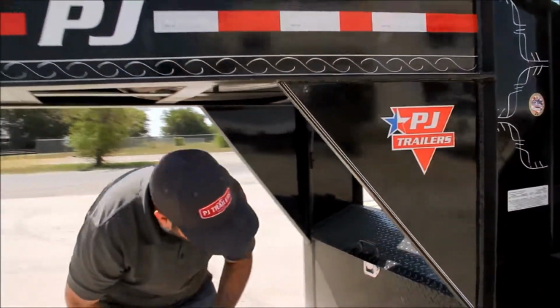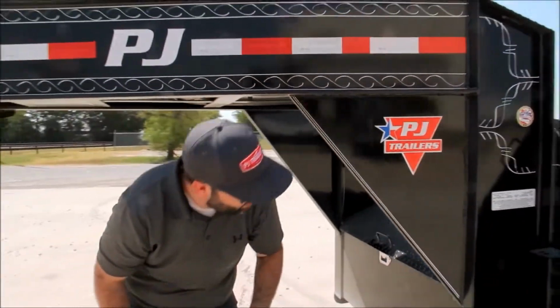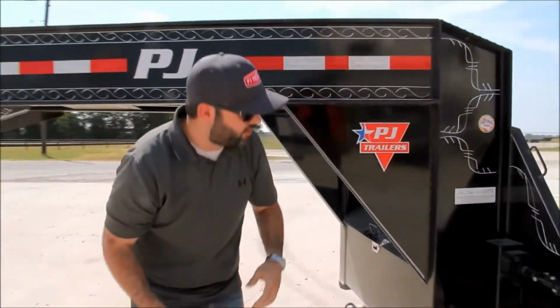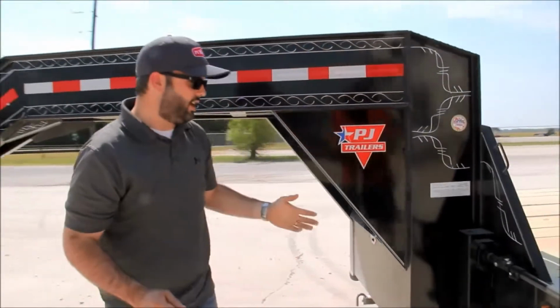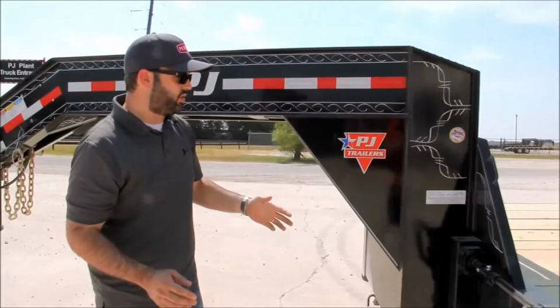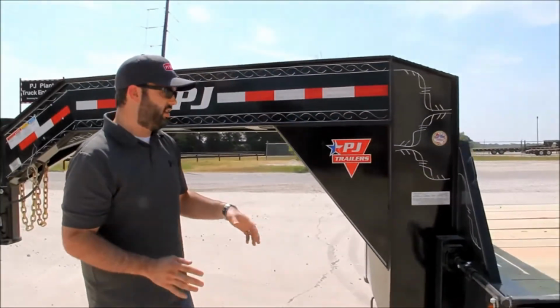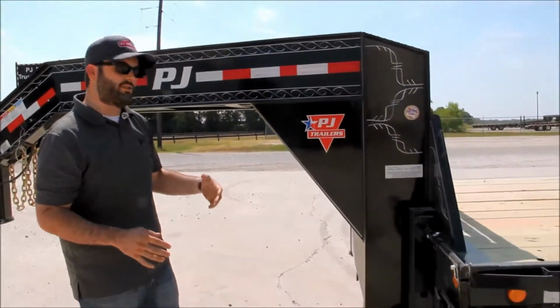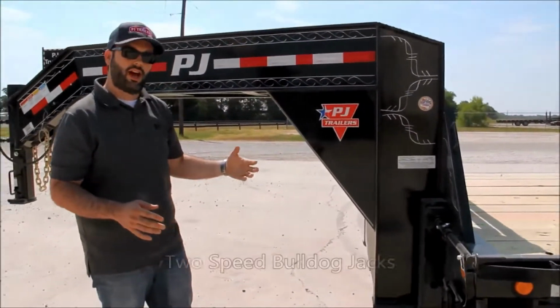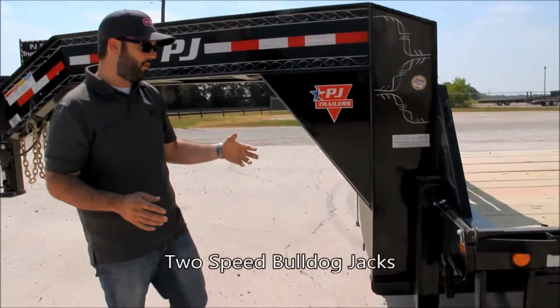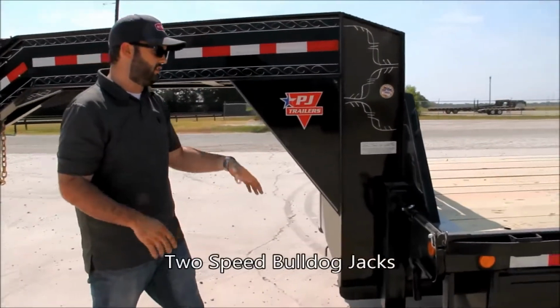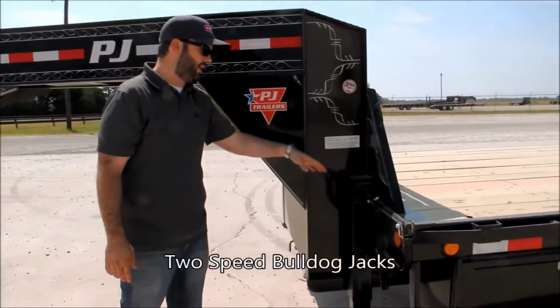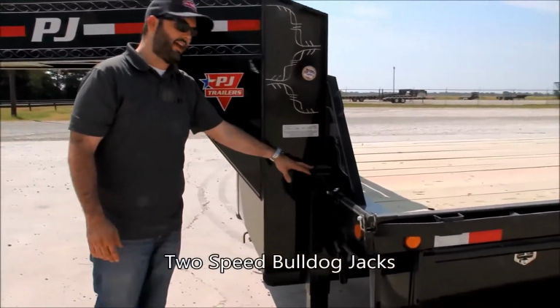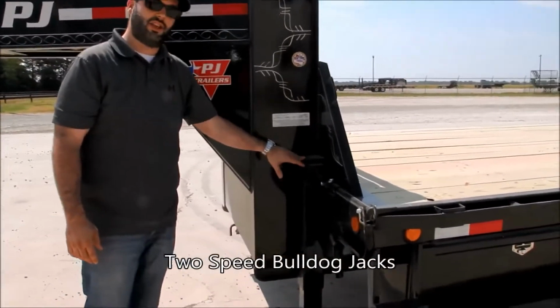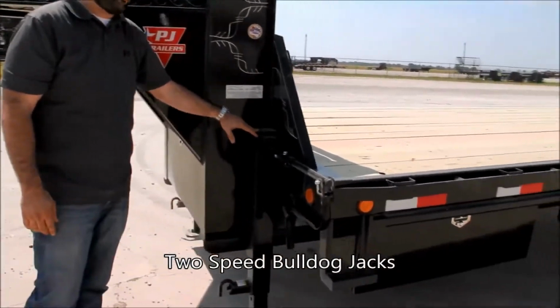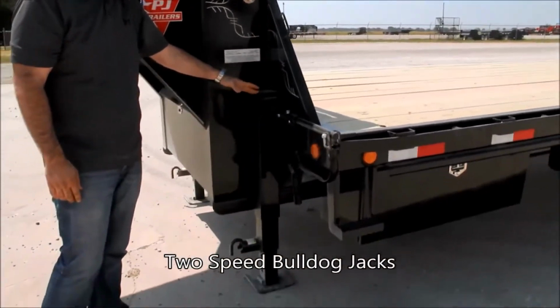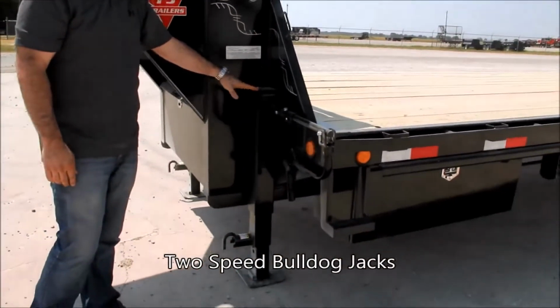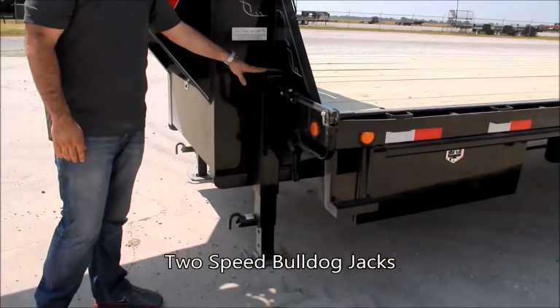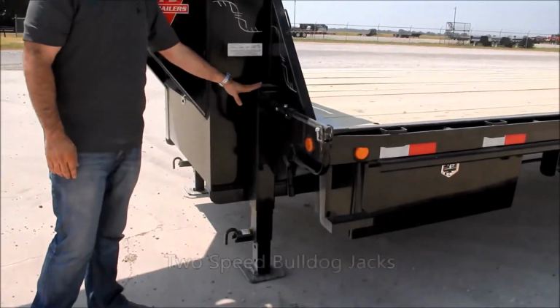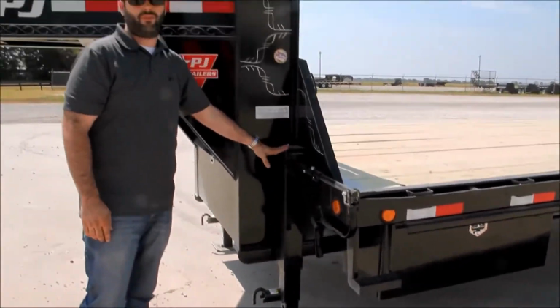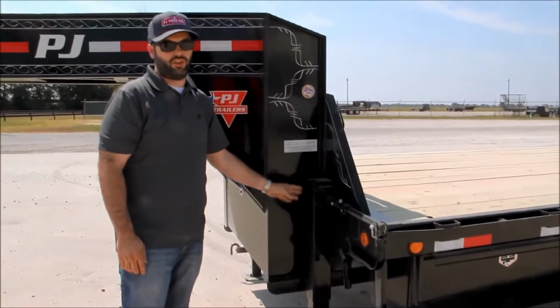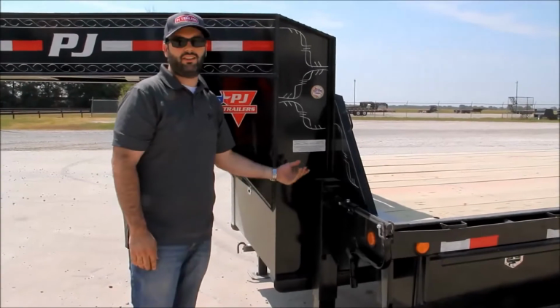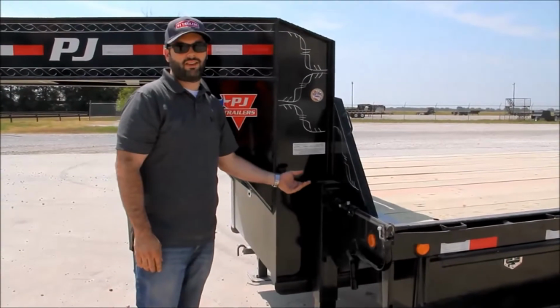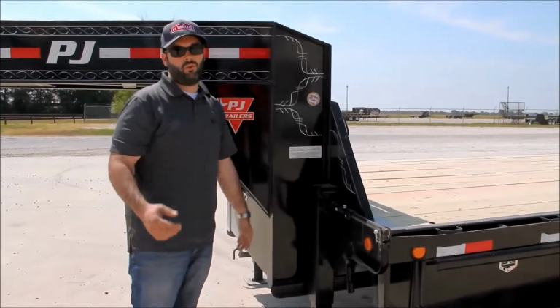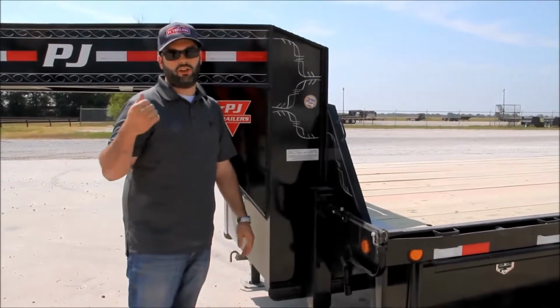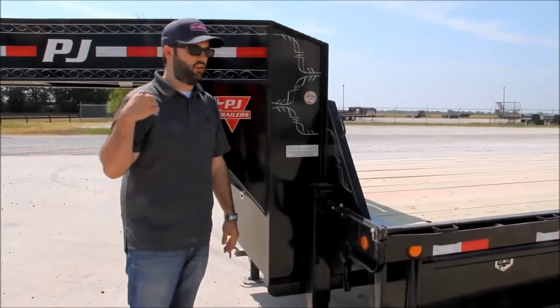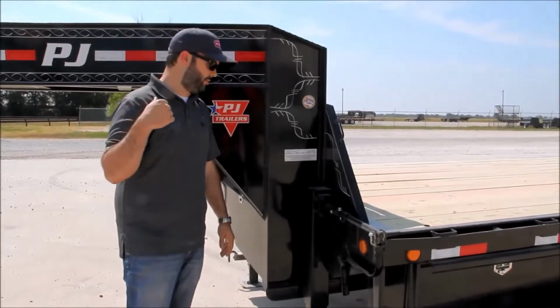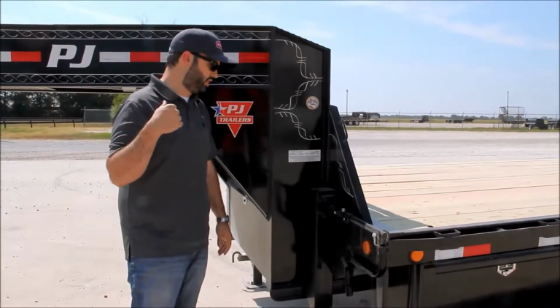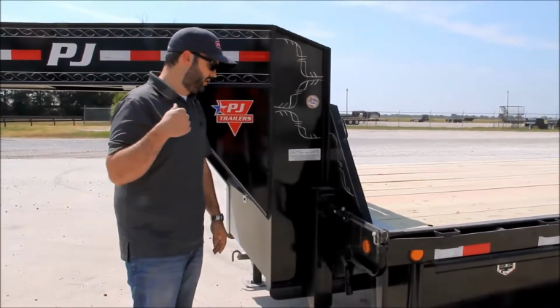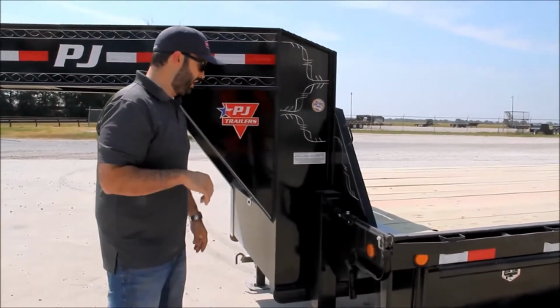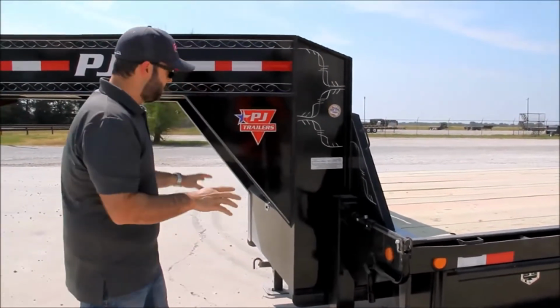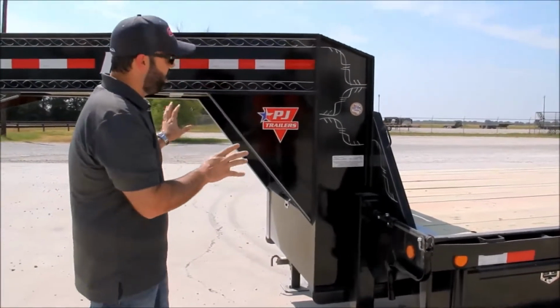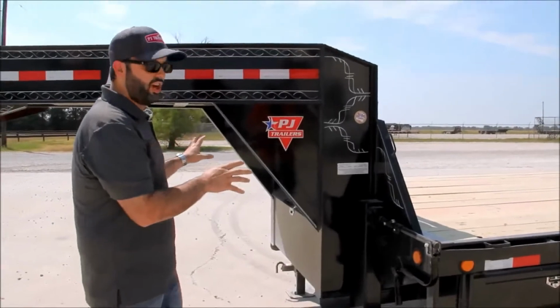Now we'll look at the landing gear on this trailer. This customer decided to upgrade to two-speed jacks. These jacks are made by Bulldog — they'll save you a lot of time retracting the jacks while the trailer's already hooked up to the truck. That kind of covers the front of the trailer.